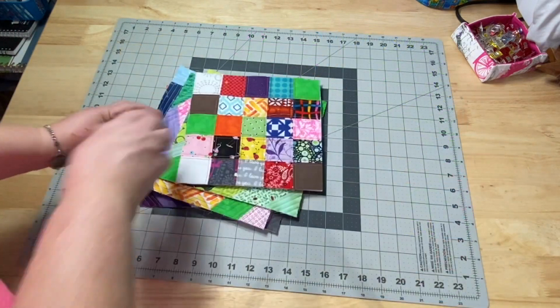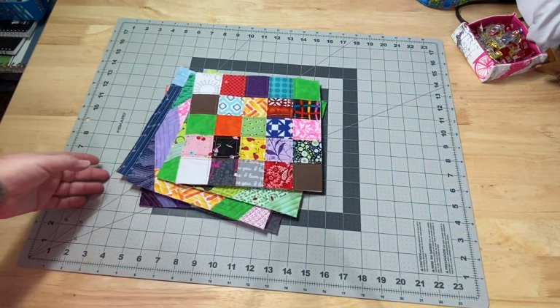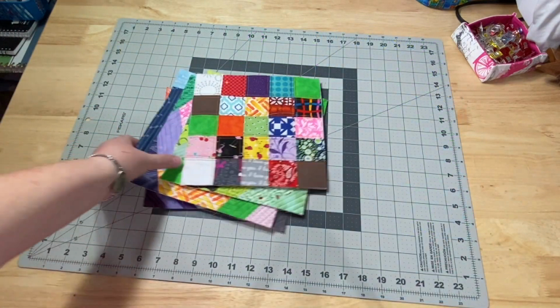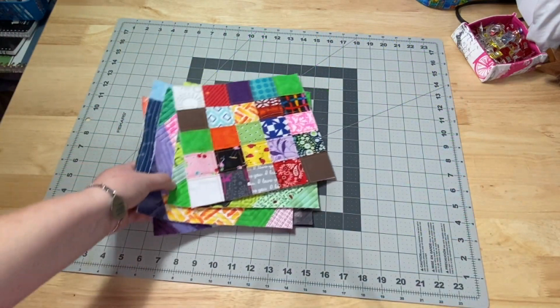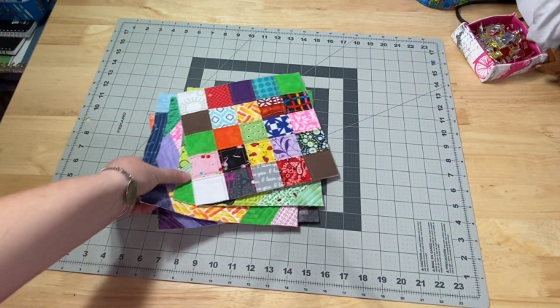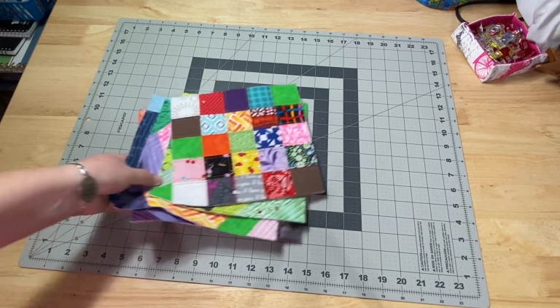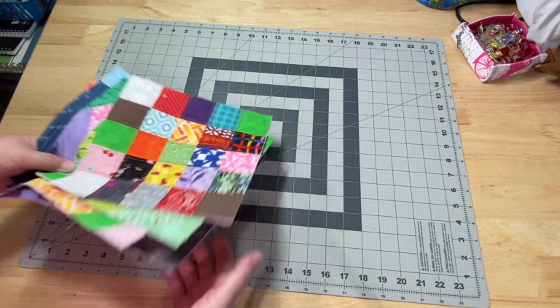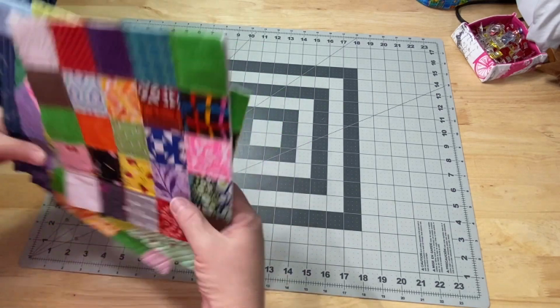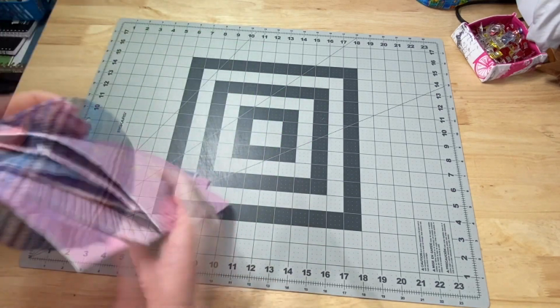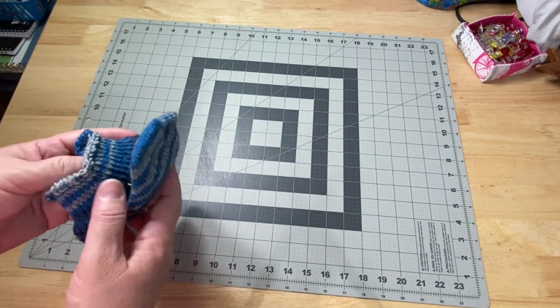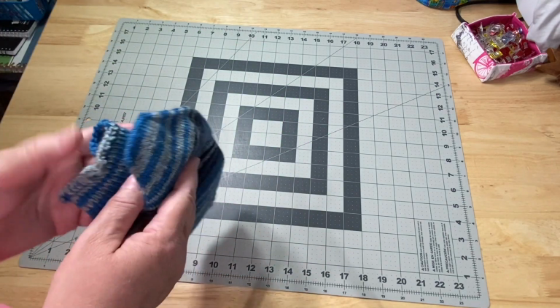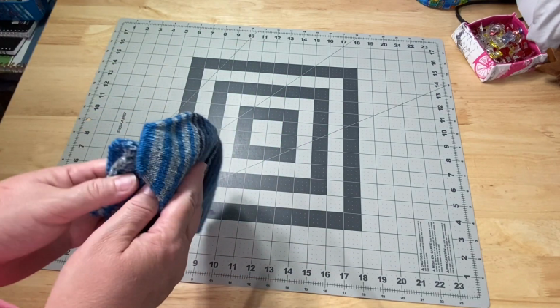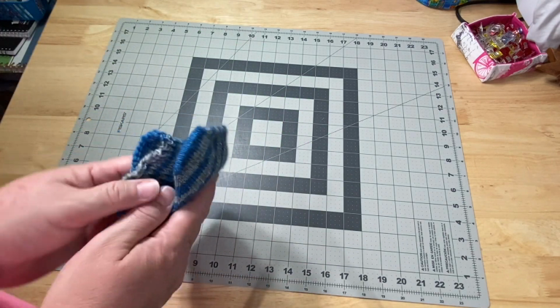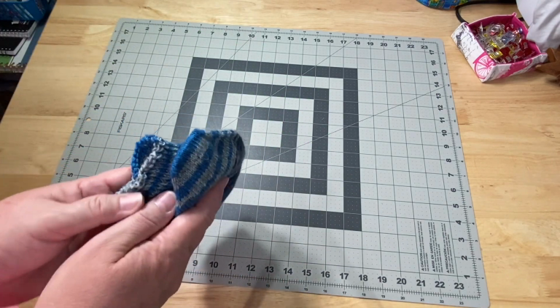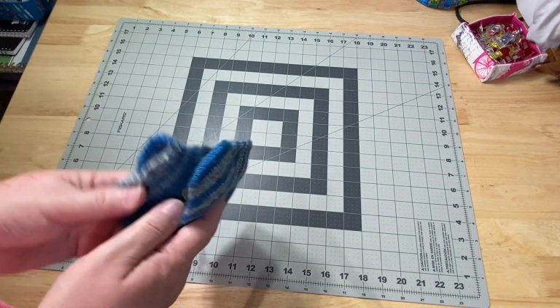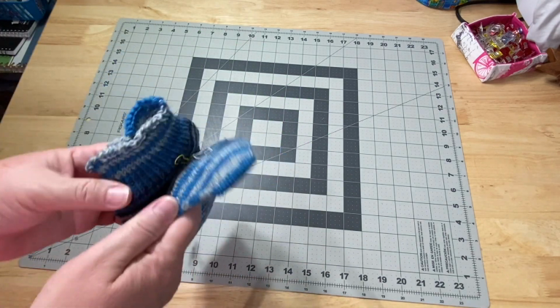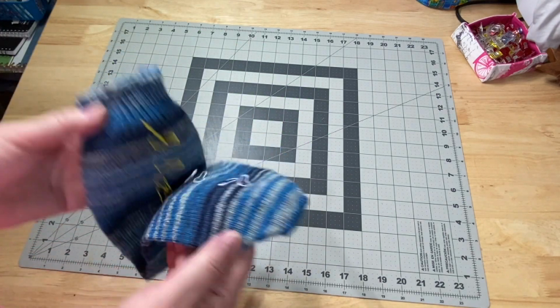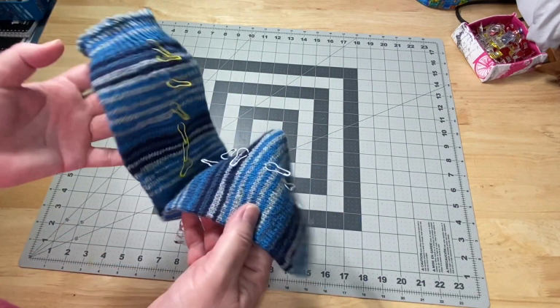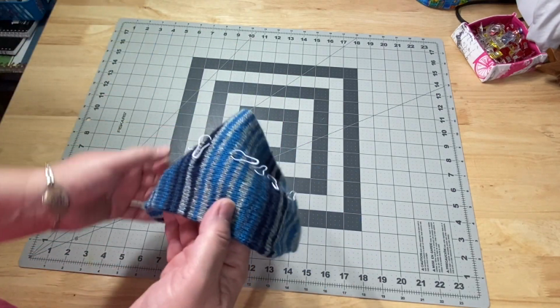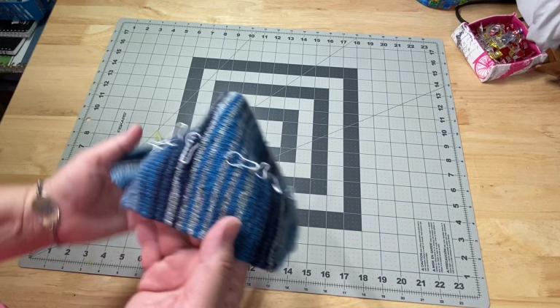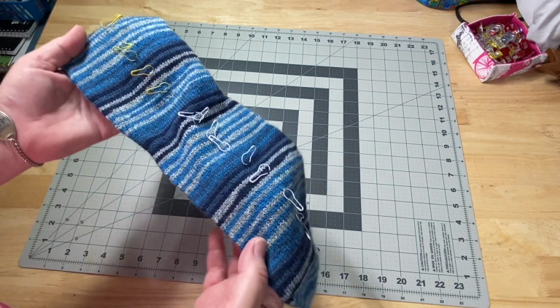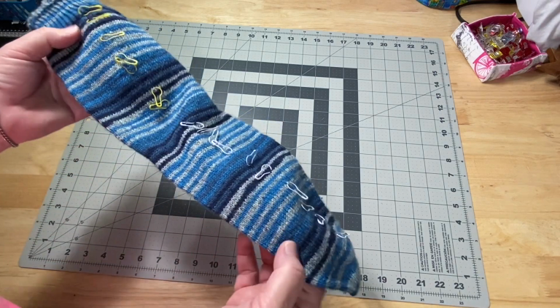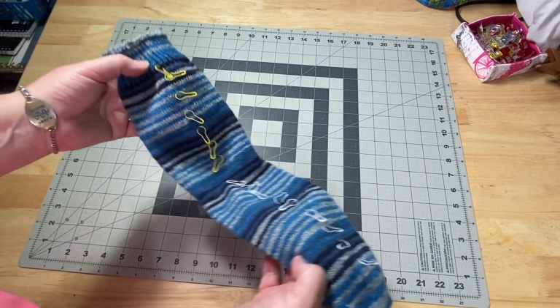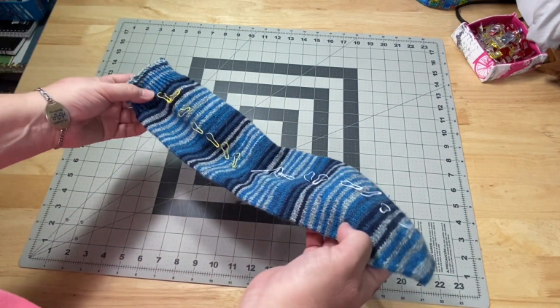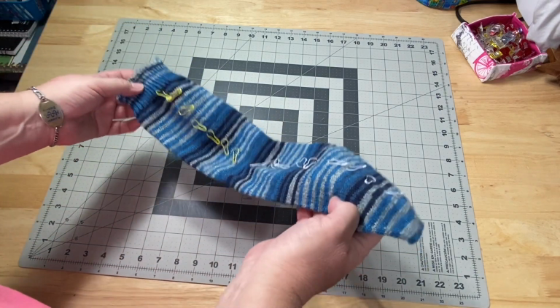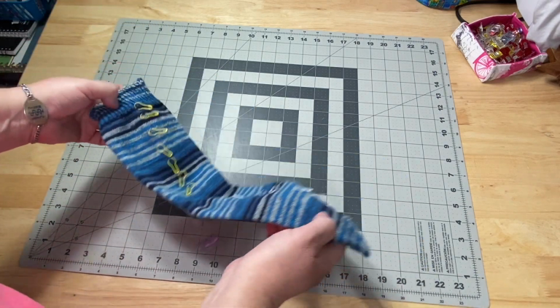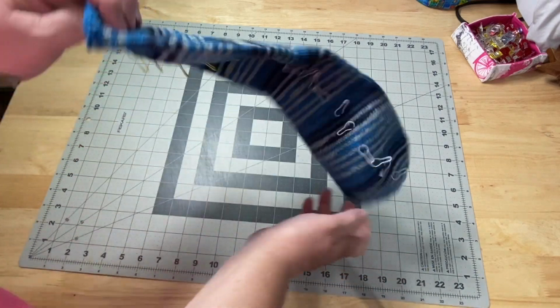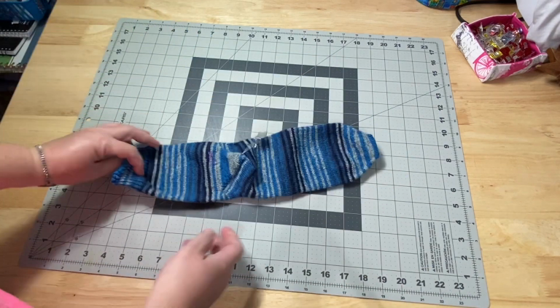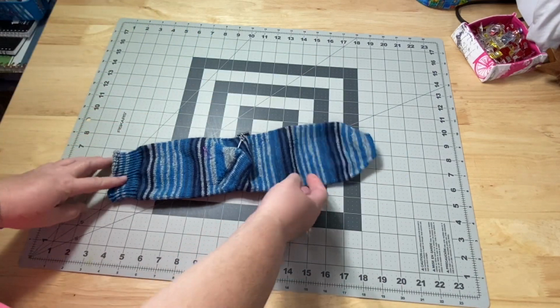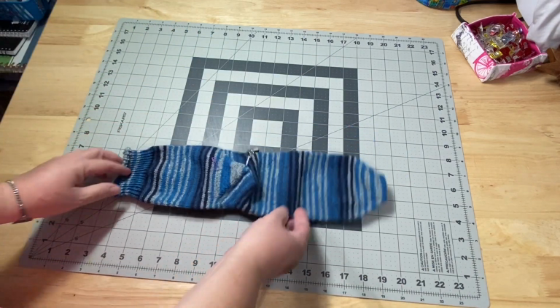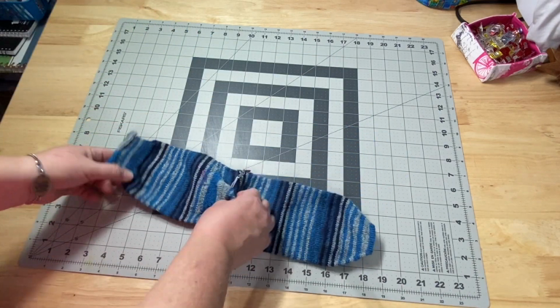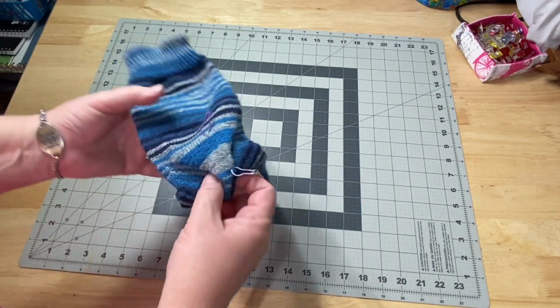I have a little yarny goodness to share — one of Robbie's socks for Christmas is actually finished! Last time you saw it I was way down here; I did get a lot of work done.